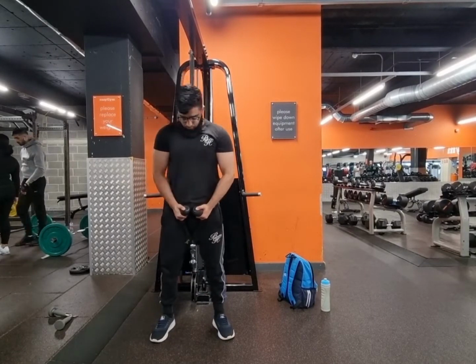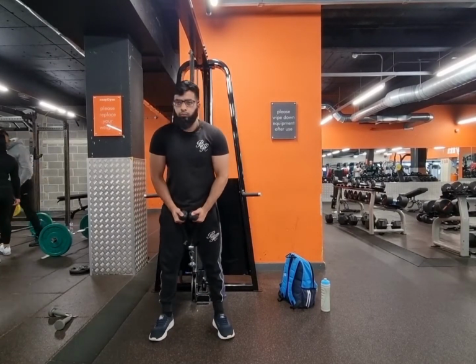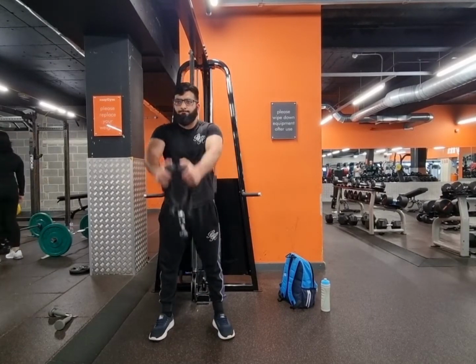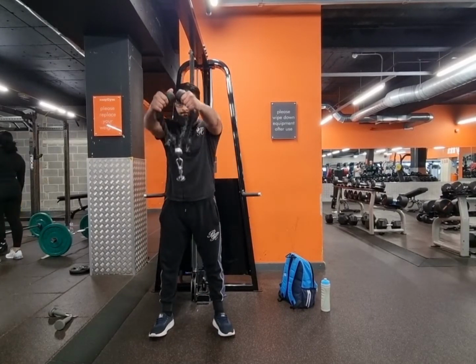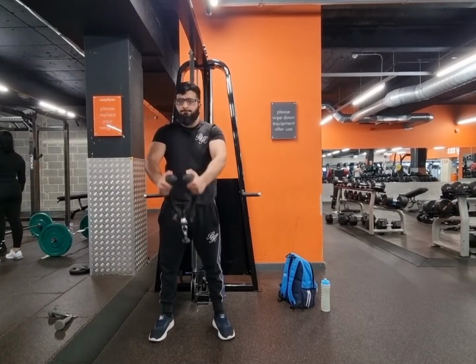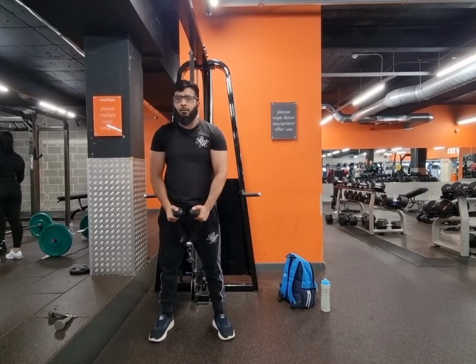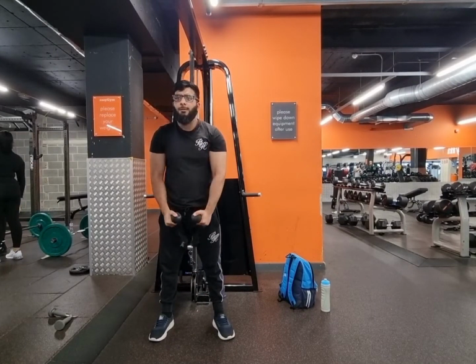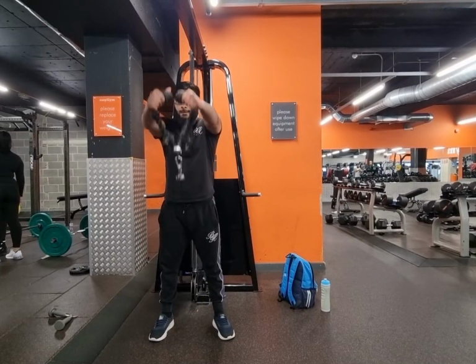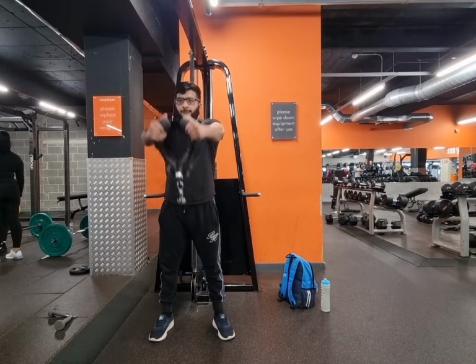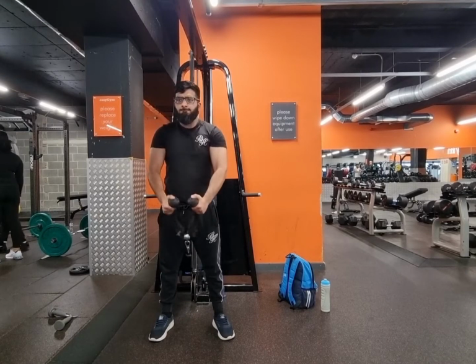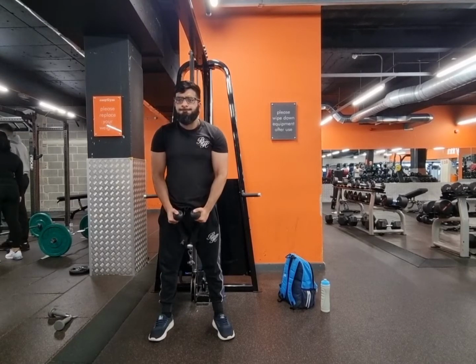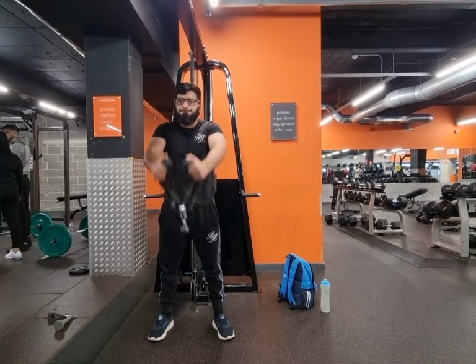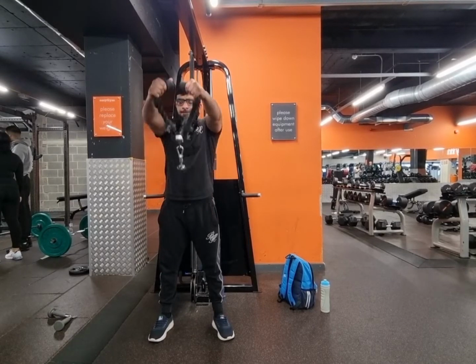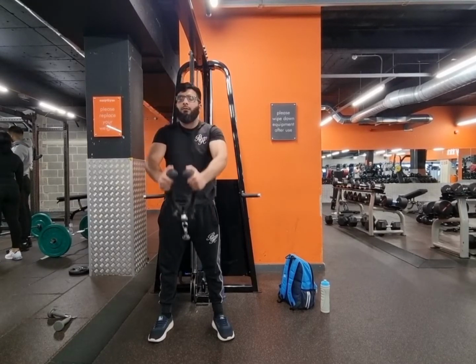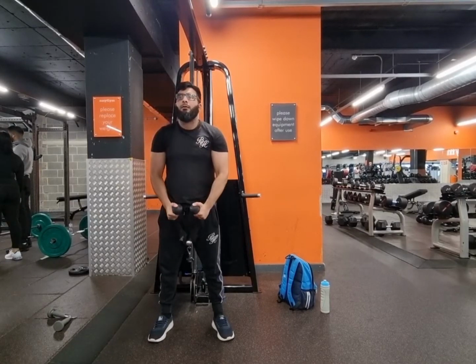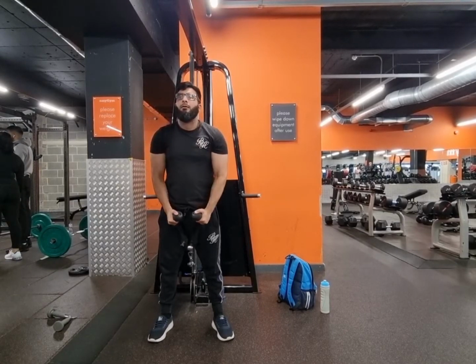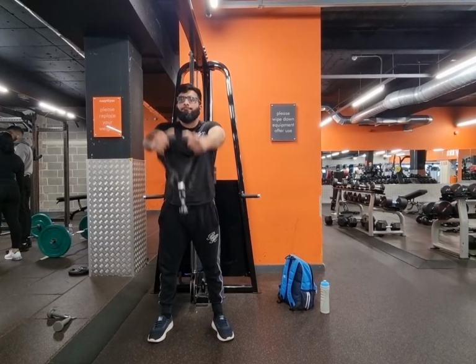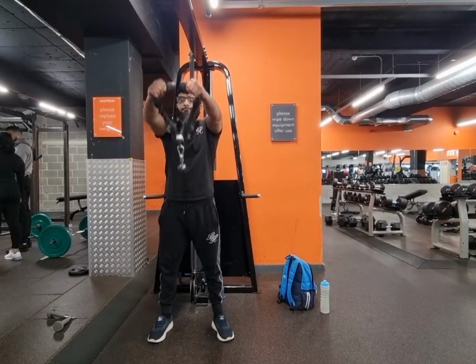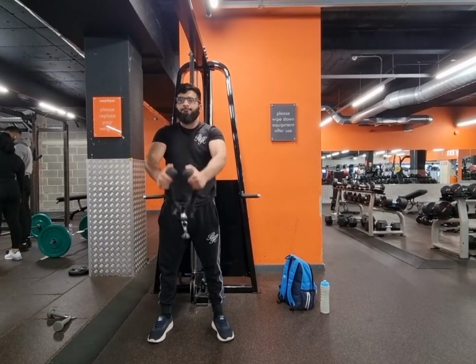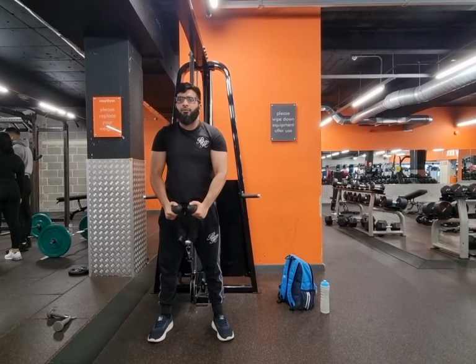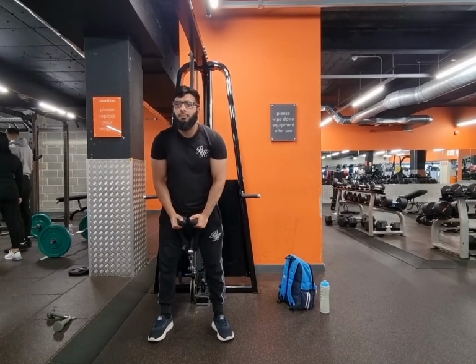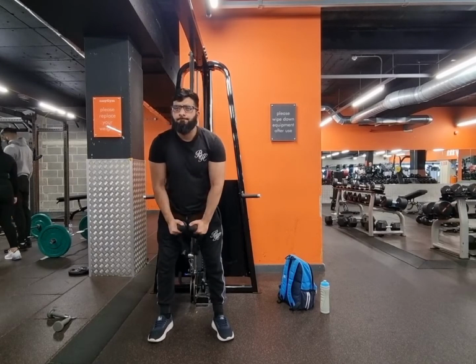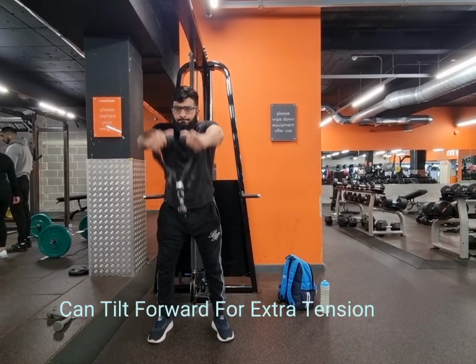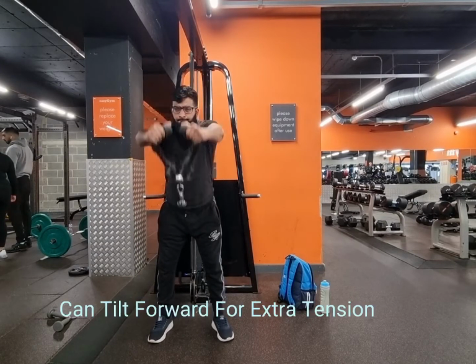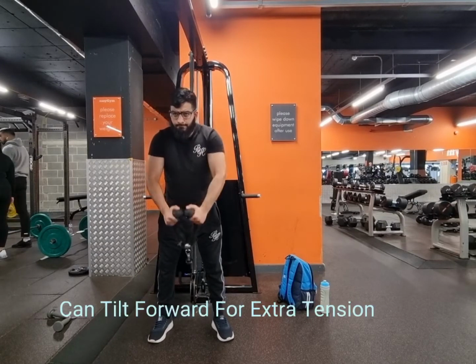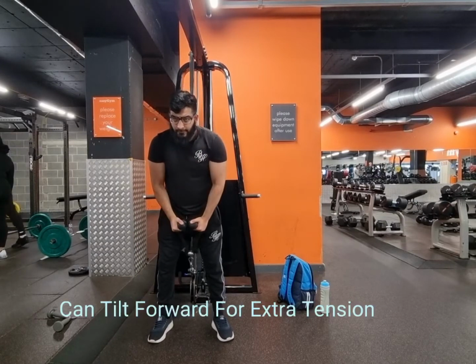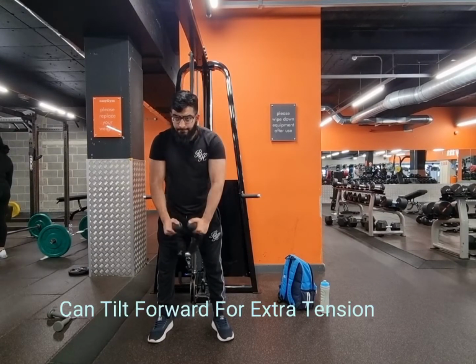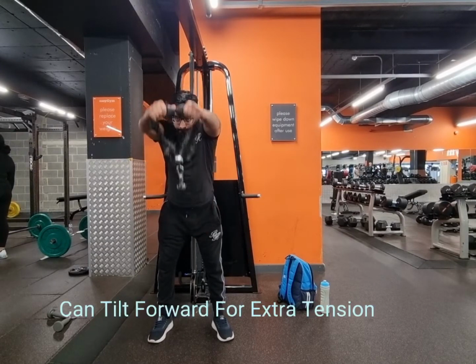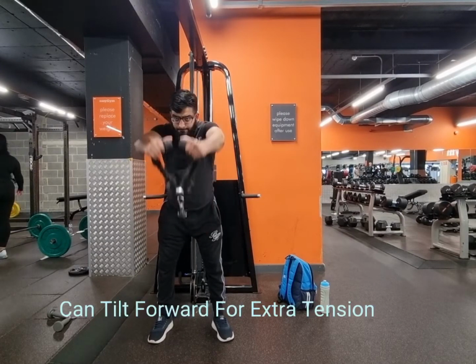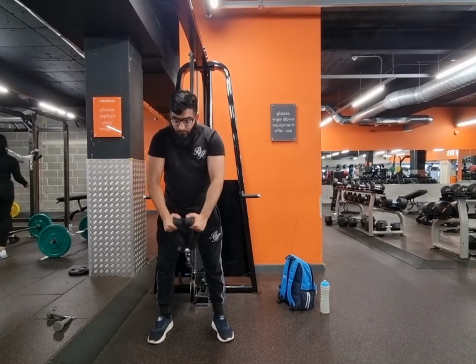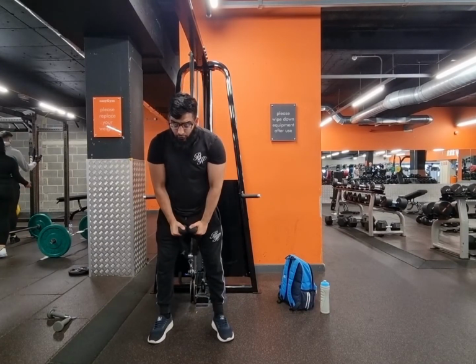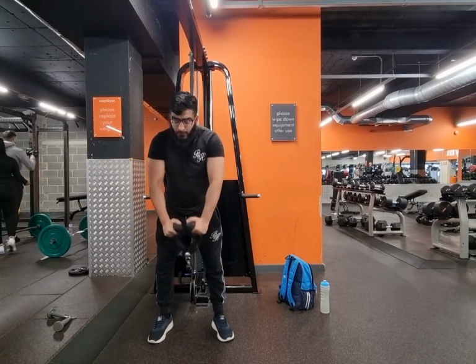Then I went into cable rope front raises. Normally I do that with dumbbells, but I decided I want to put myself into more tension. I felt like cables do that — they put you into more tension — so that's the reason why I did this.